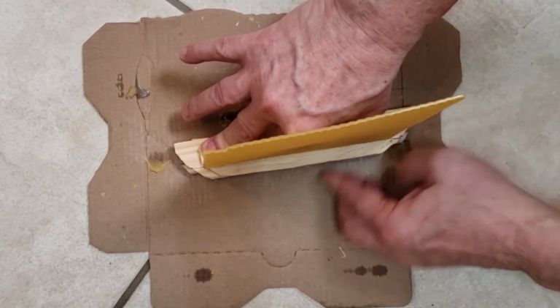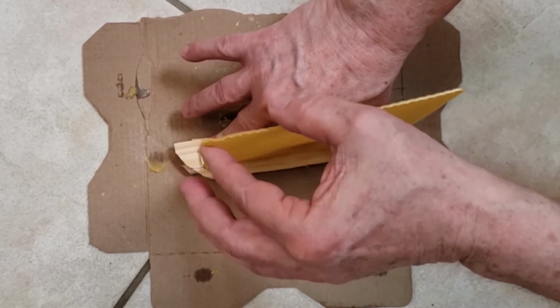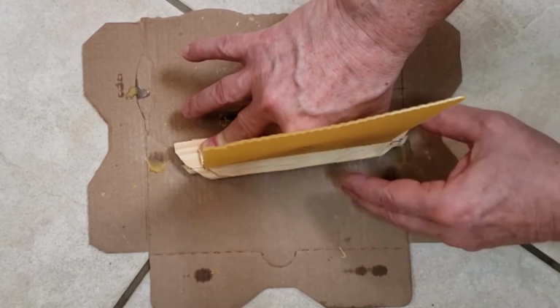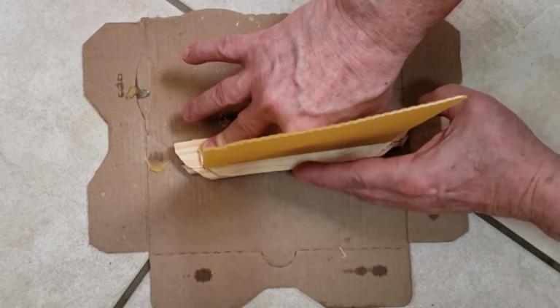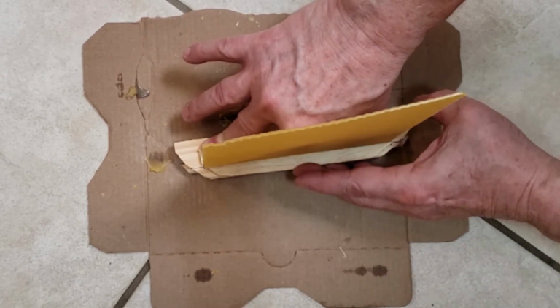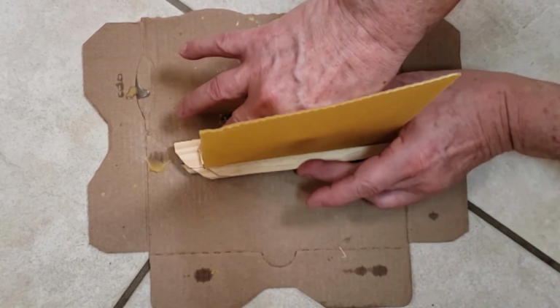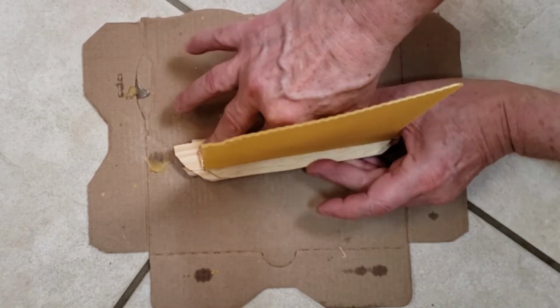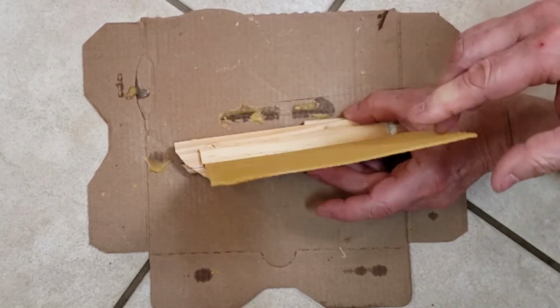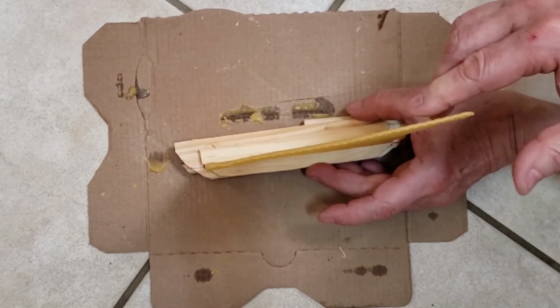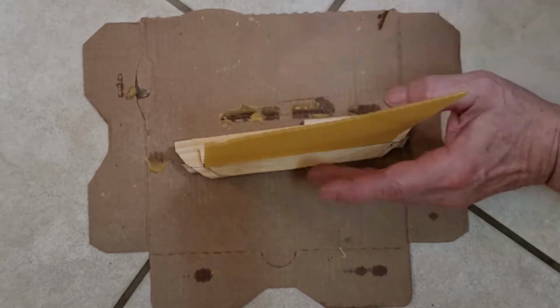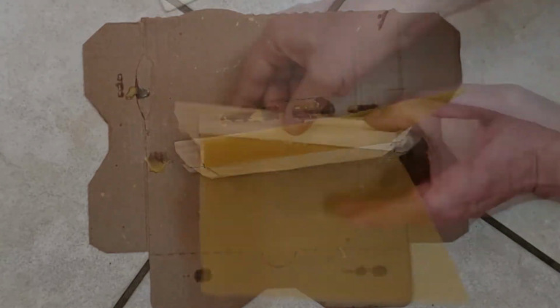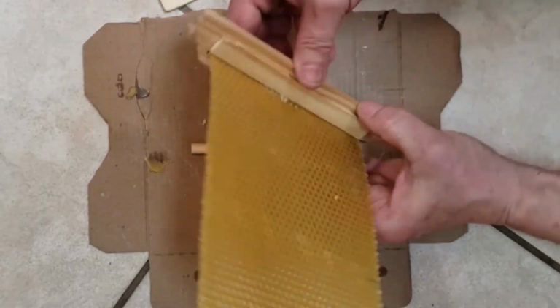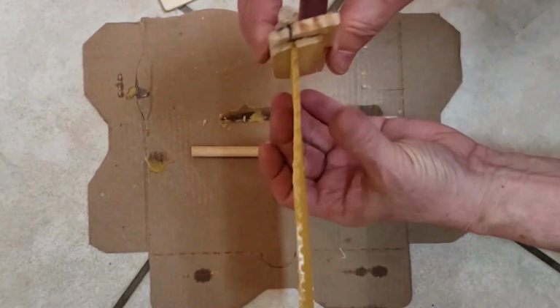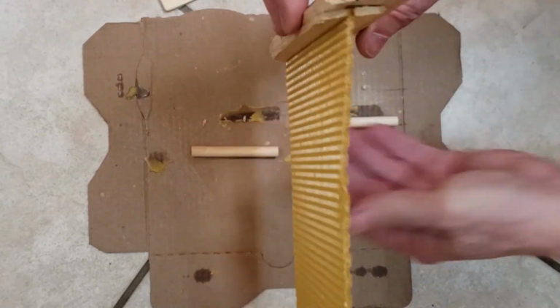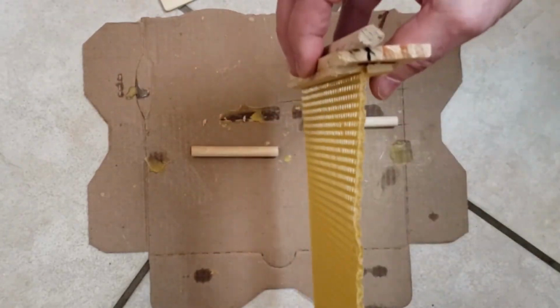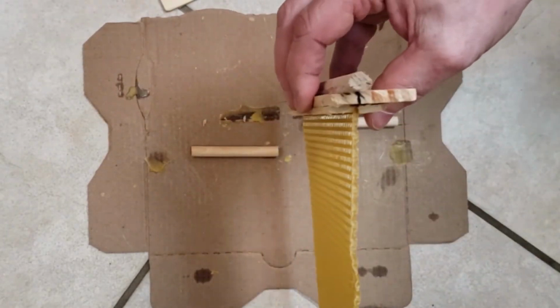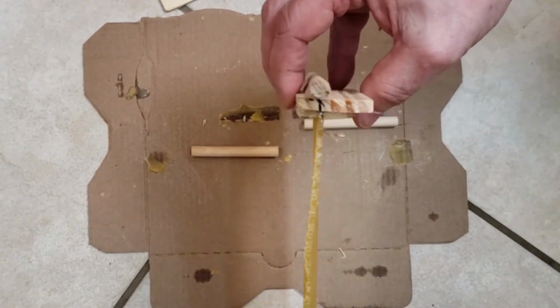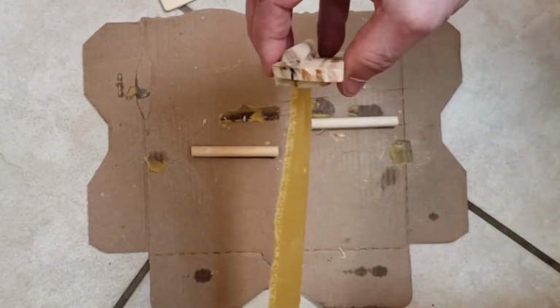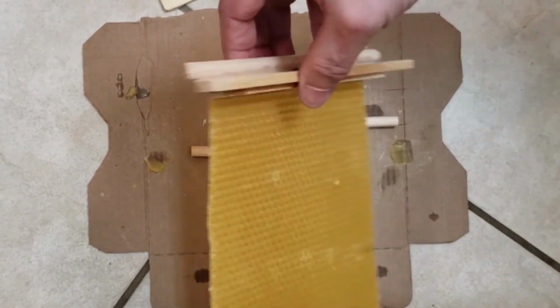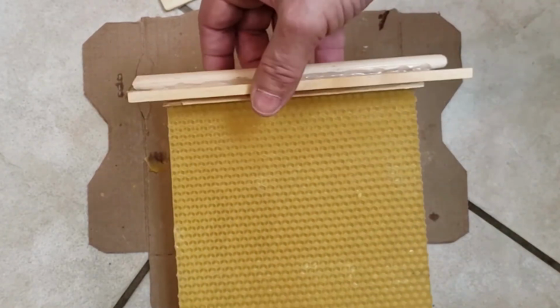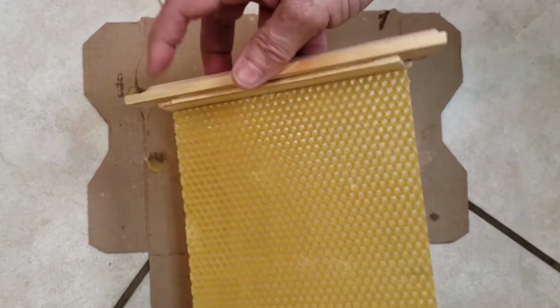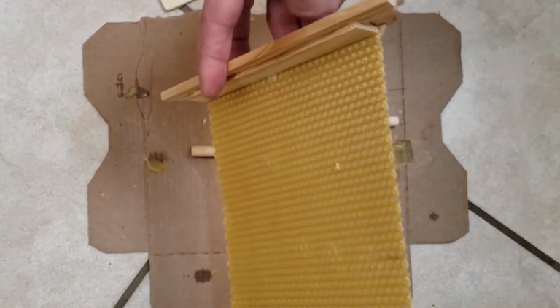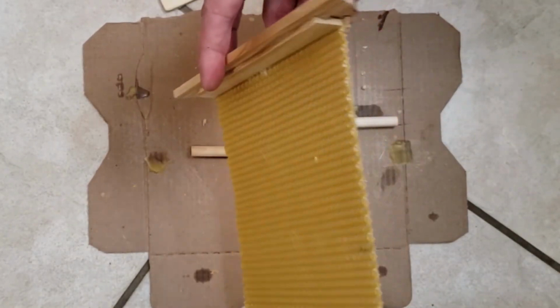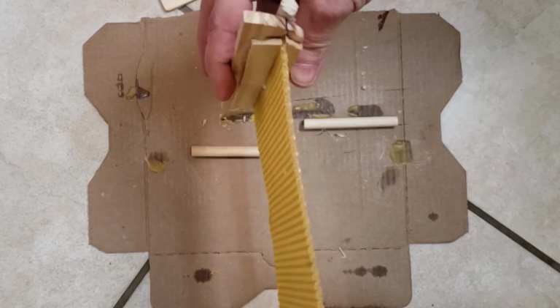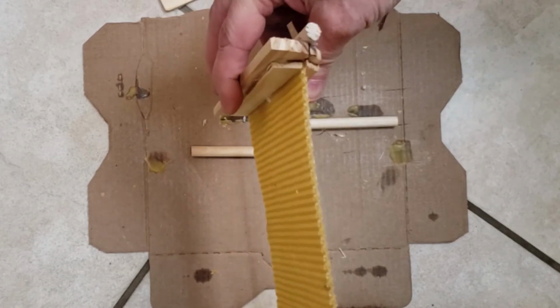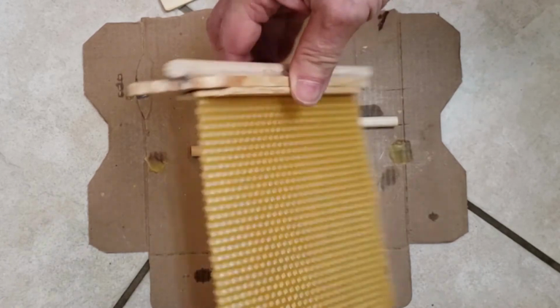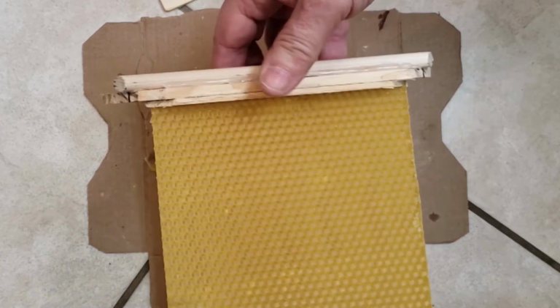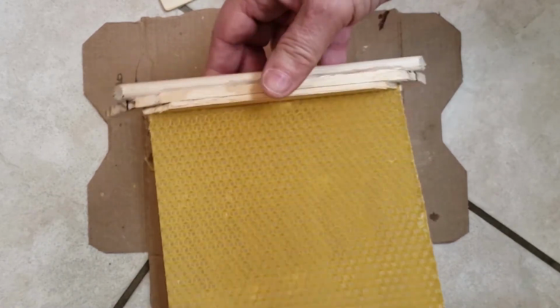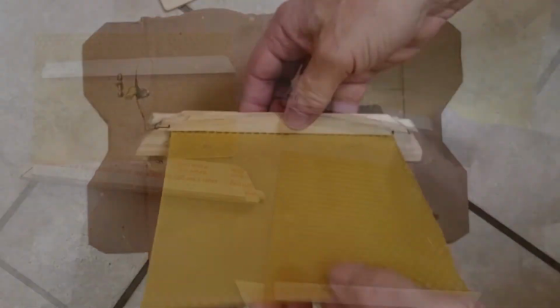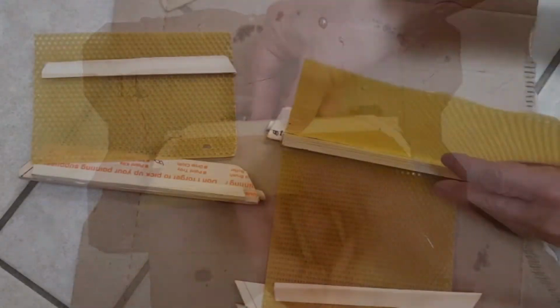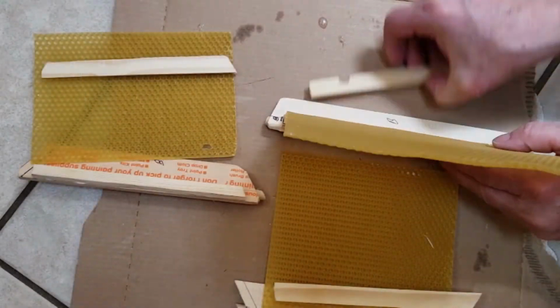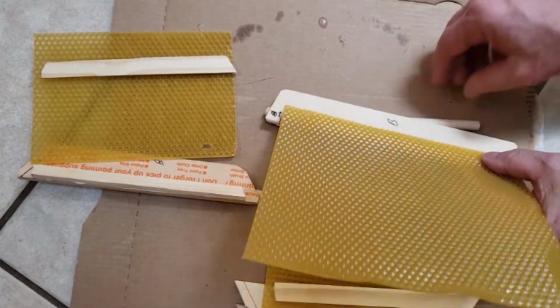The finished bar should look like this. Carefully place the top bar back into the bottle hive for protection. Repeat this process for all the remaining bars, trying to keep the foundation as flat as possible.